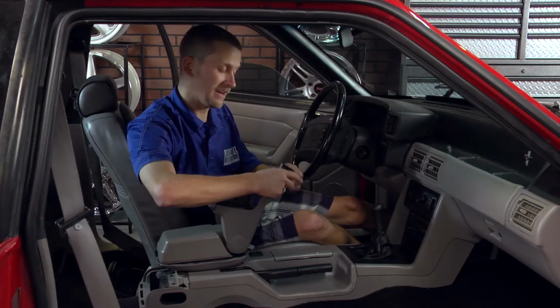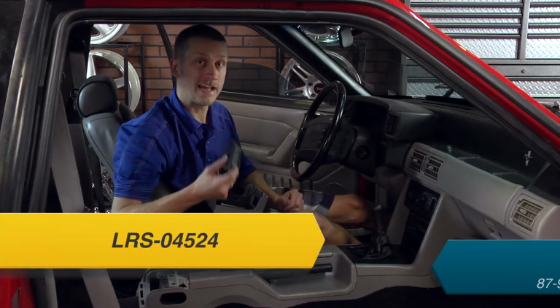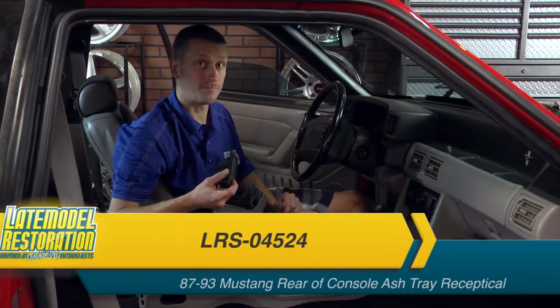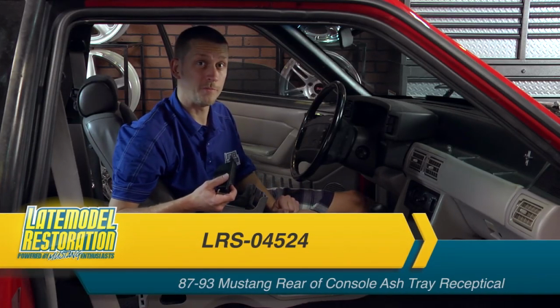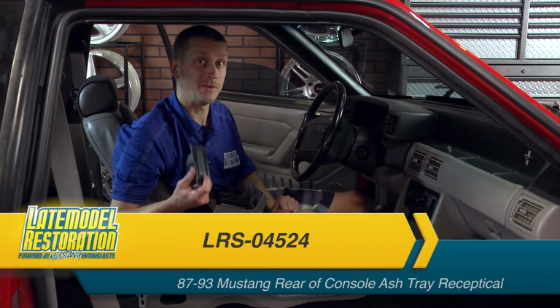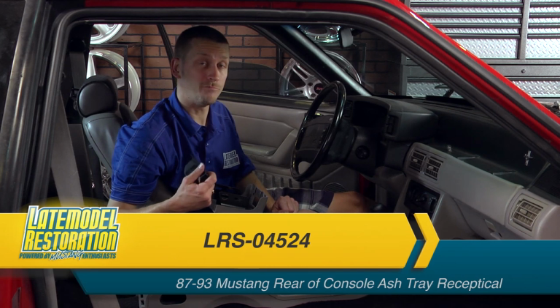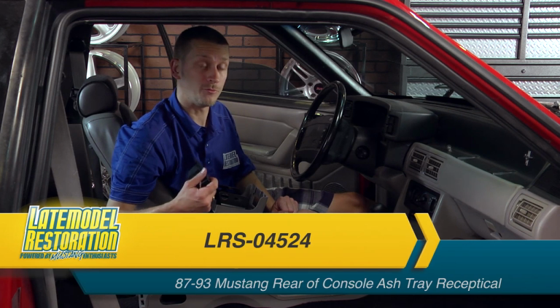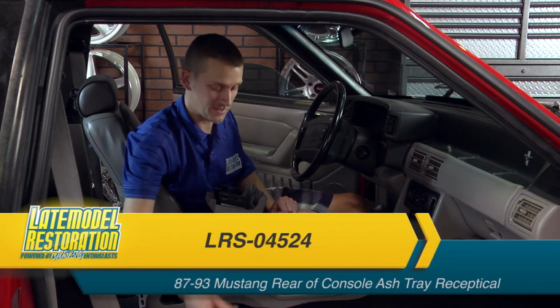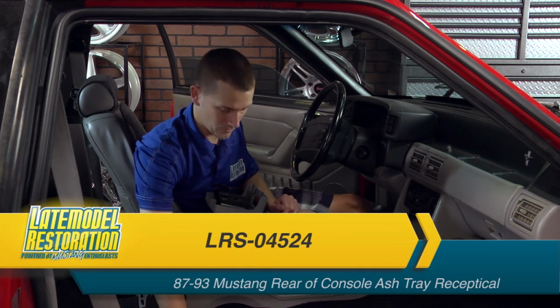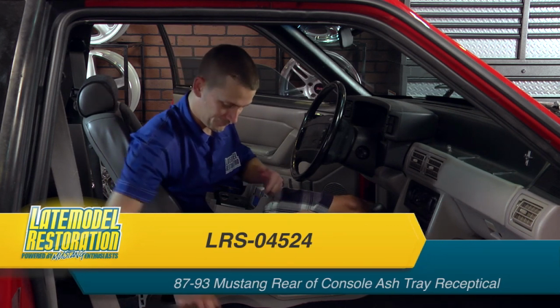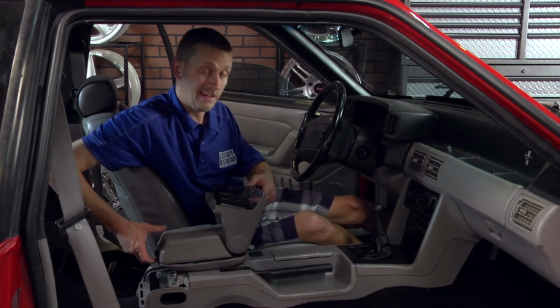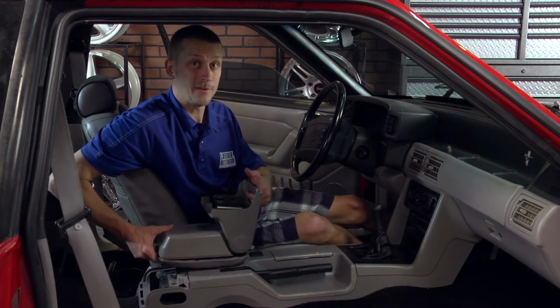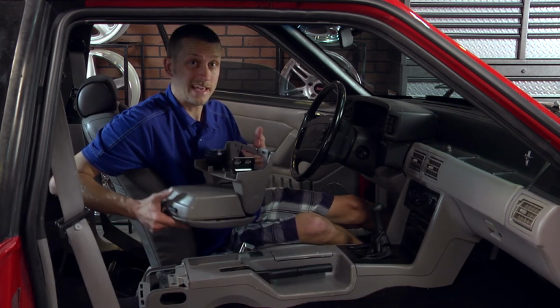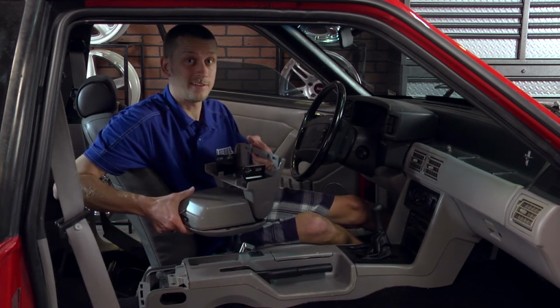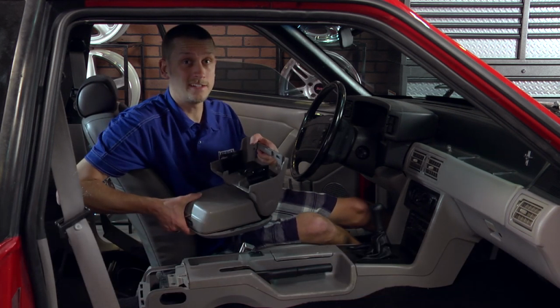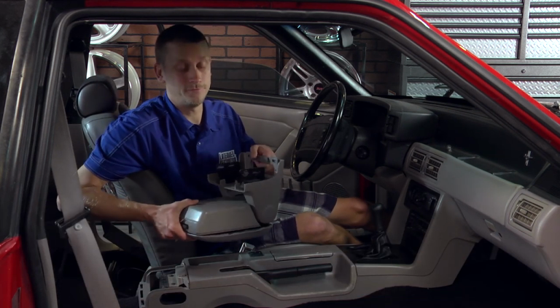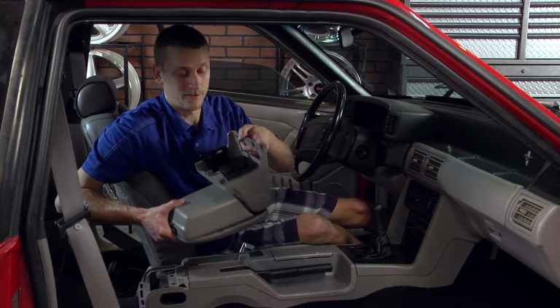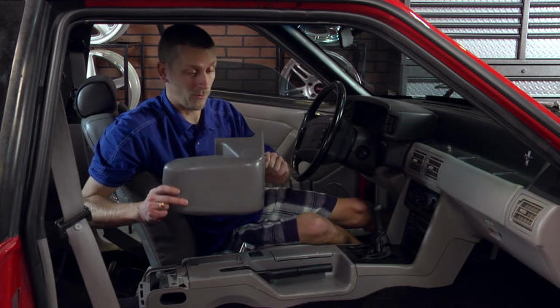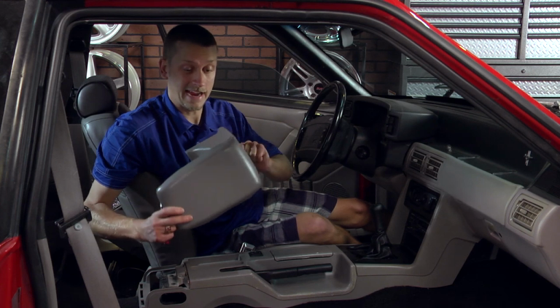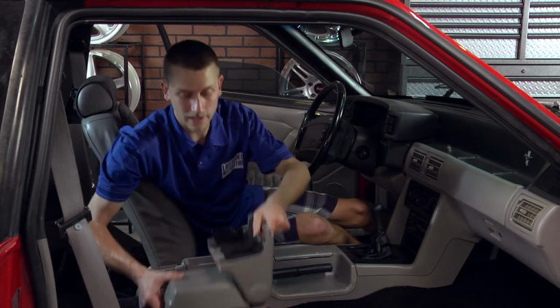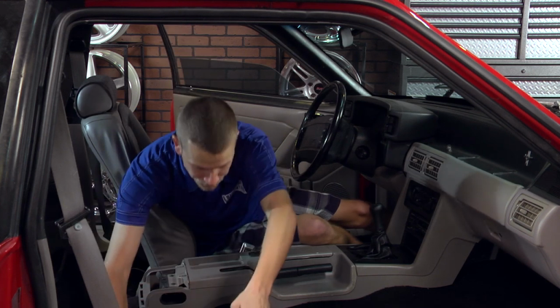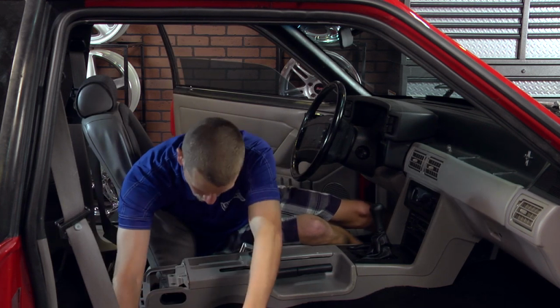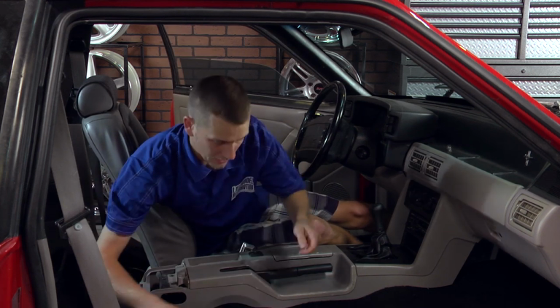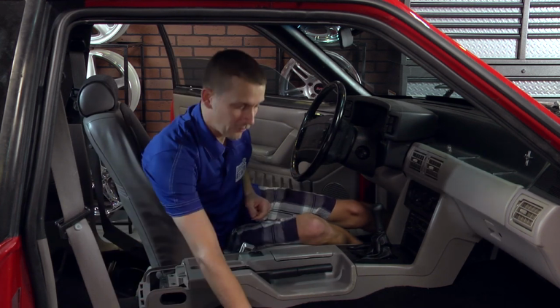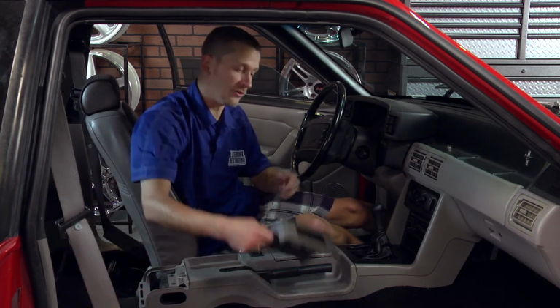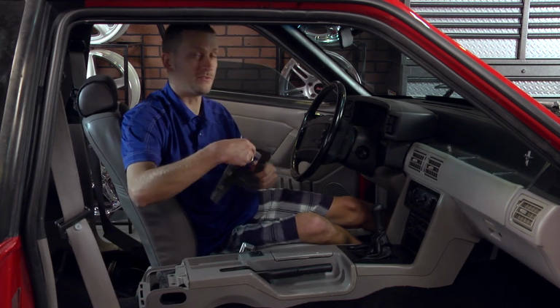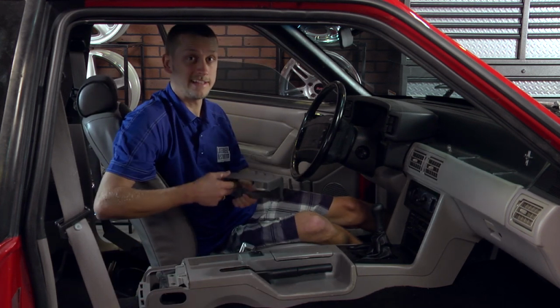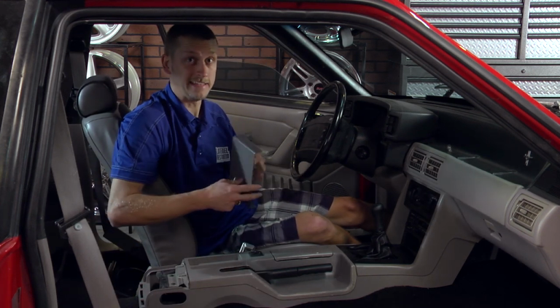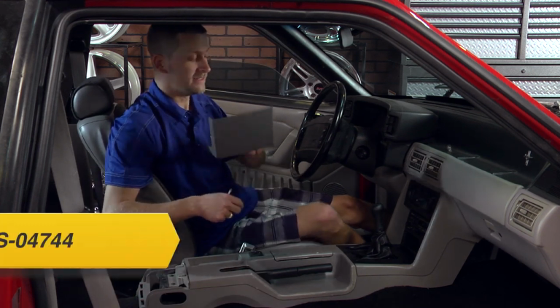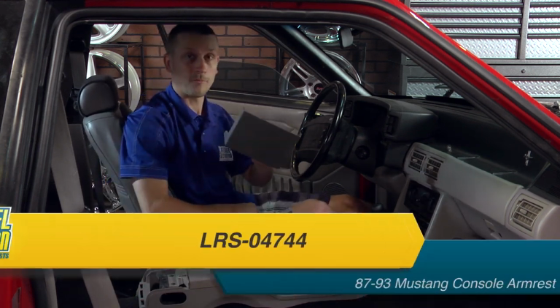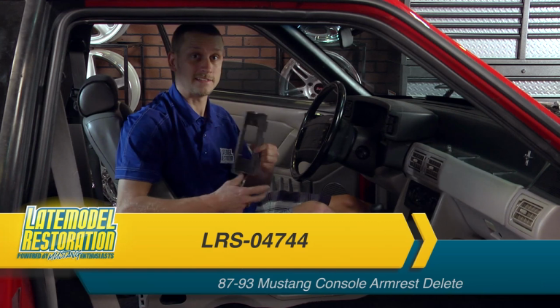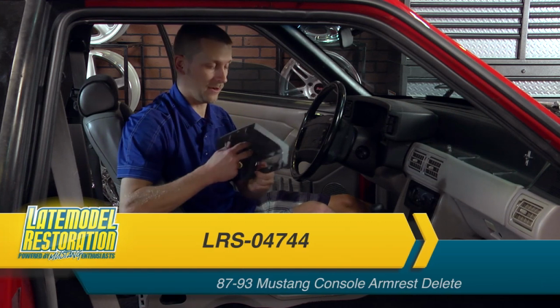If your ashtray is broken or missing, we do have brand new replacements available. Now you can move this heavy, clunky console armrest out of the way and grab your new, light, sleek armrest delete panel.